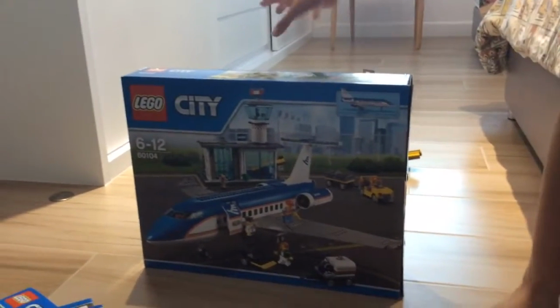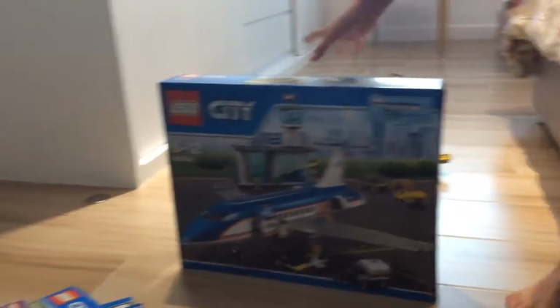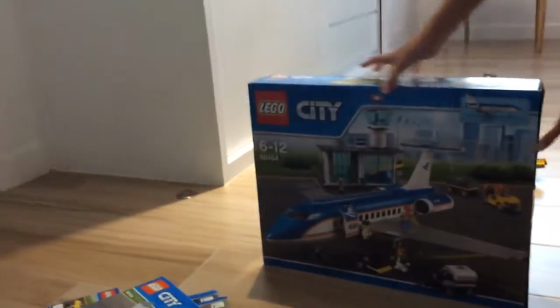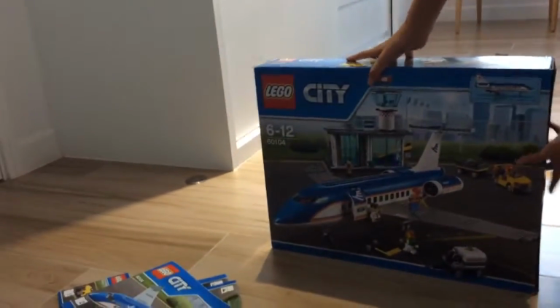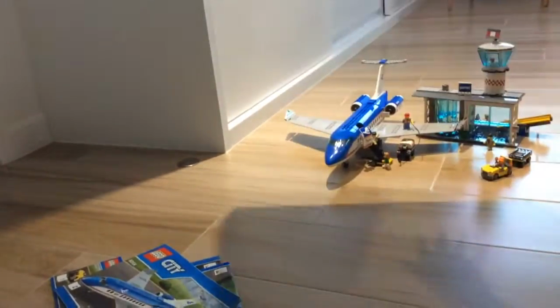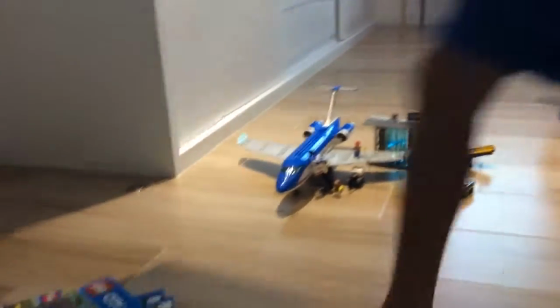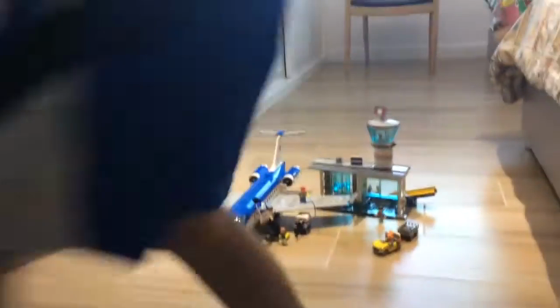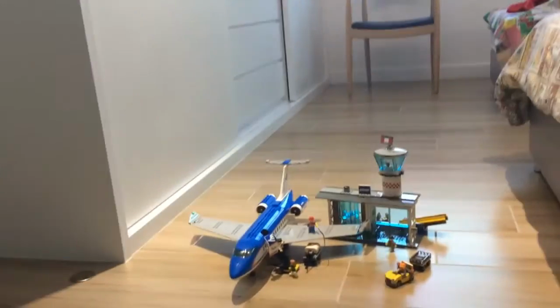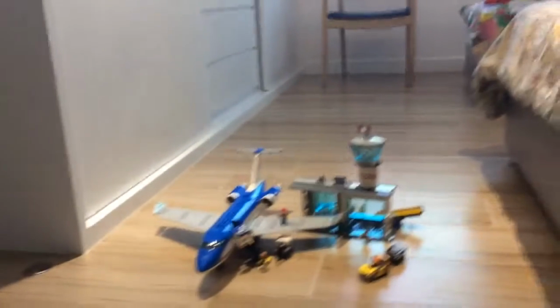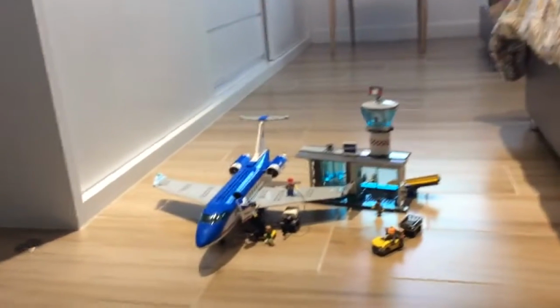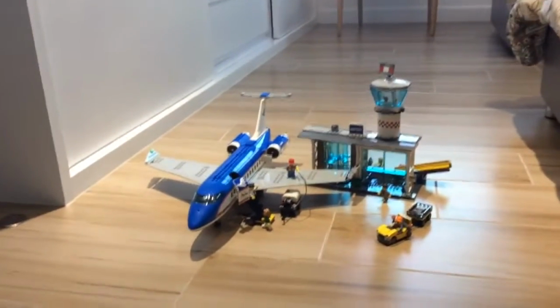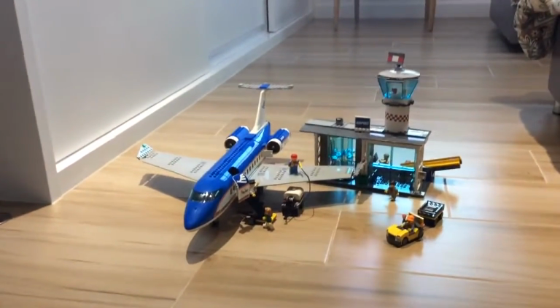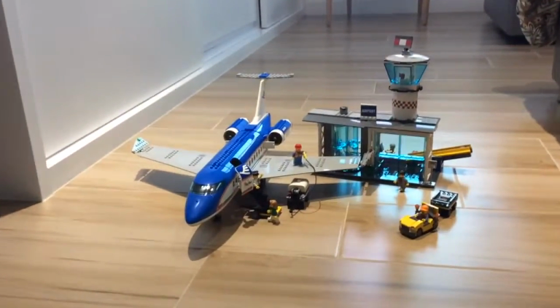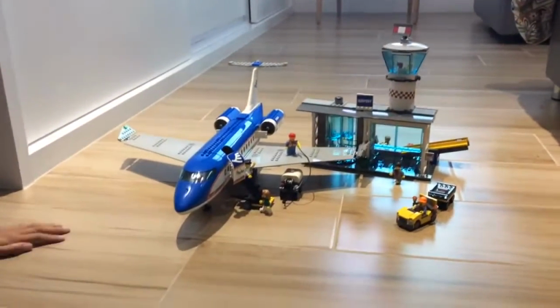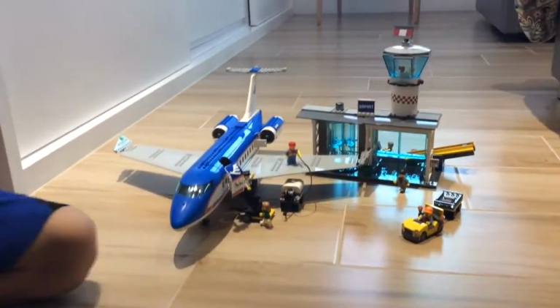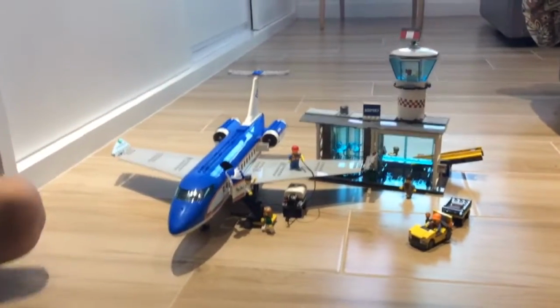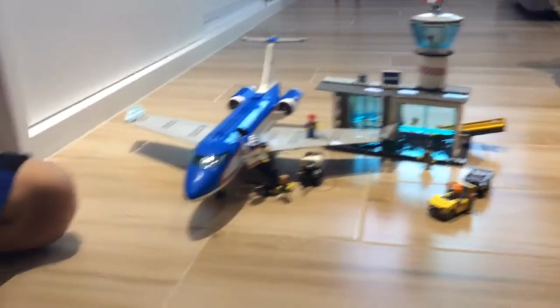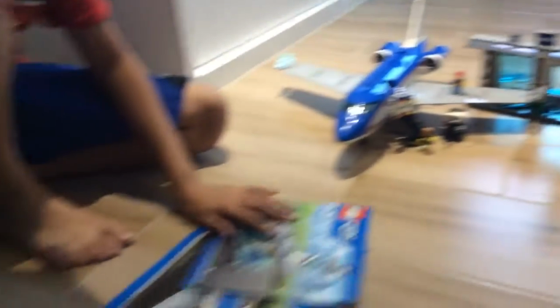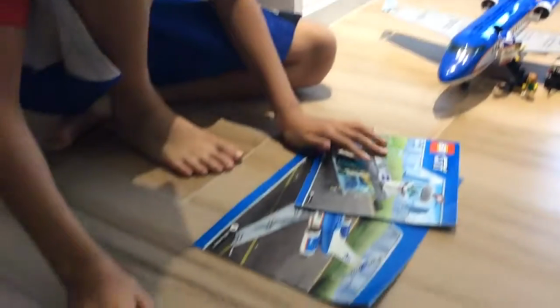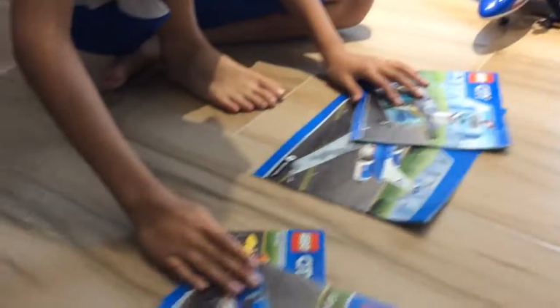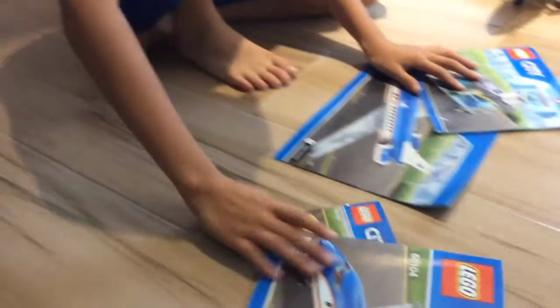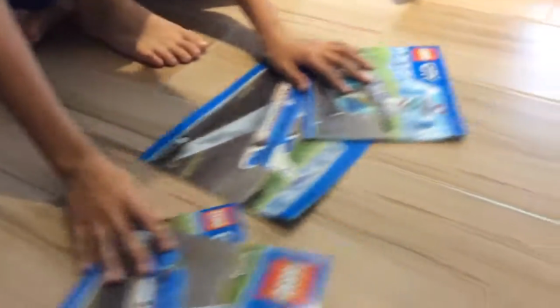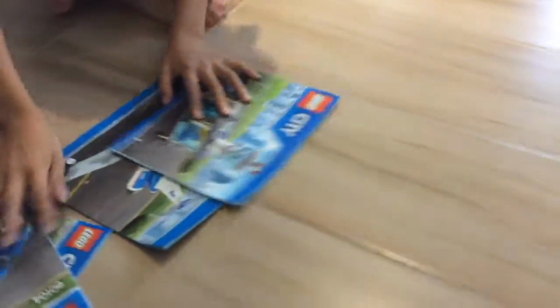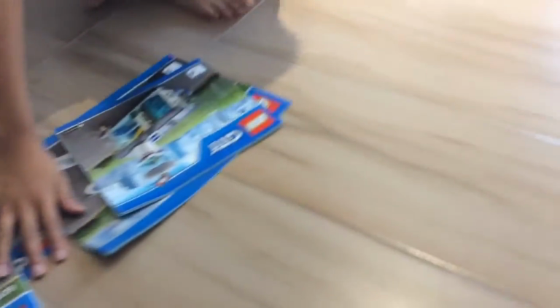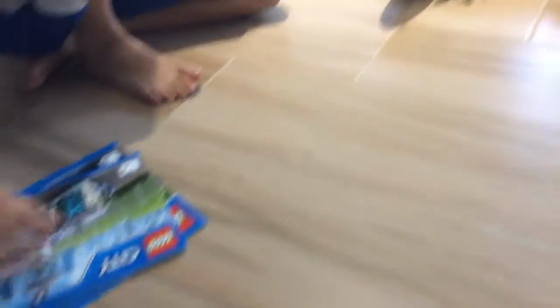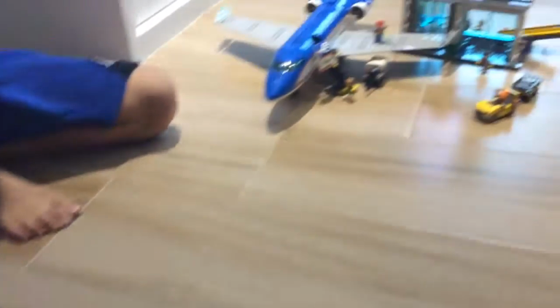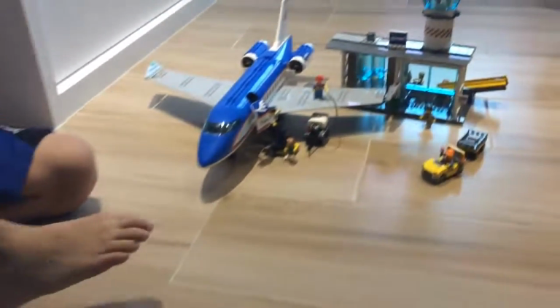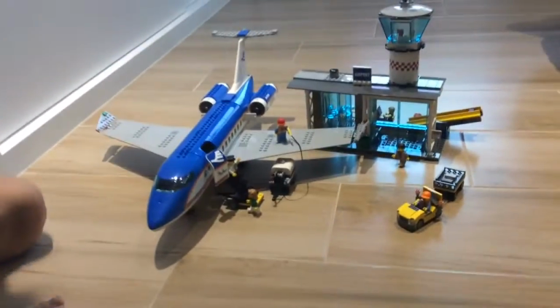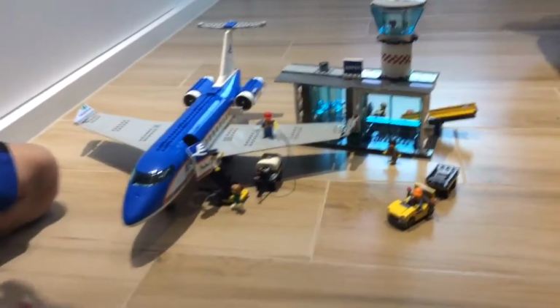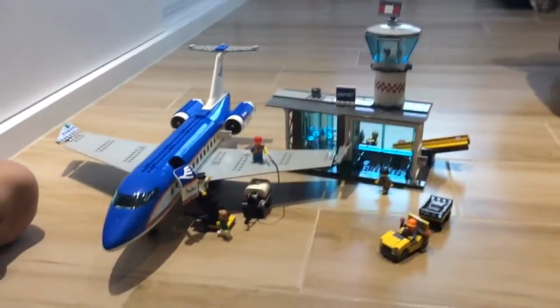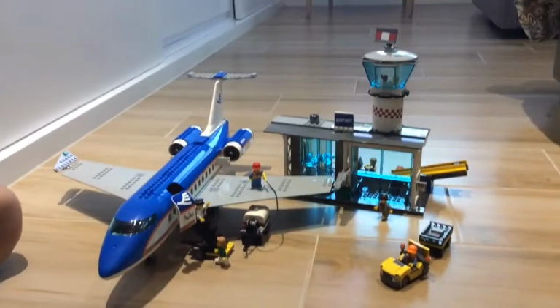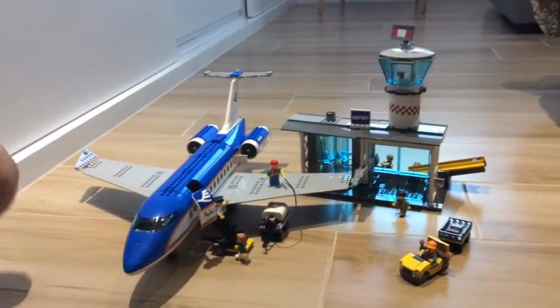So let's take a look at it. I've already built it. This set came with four manuals.